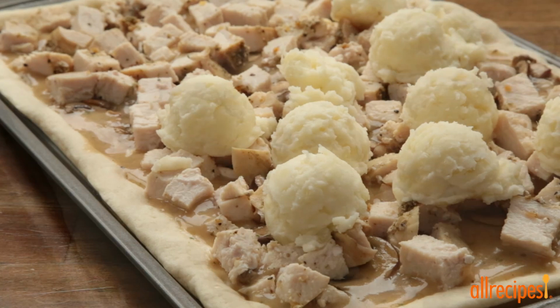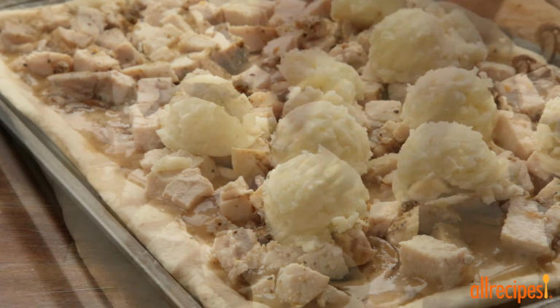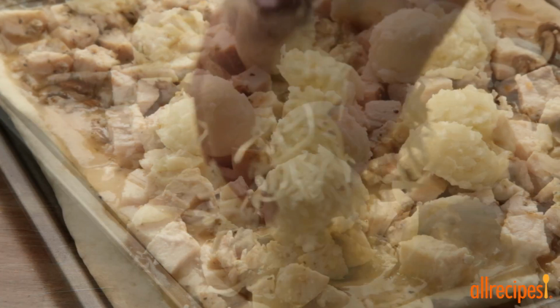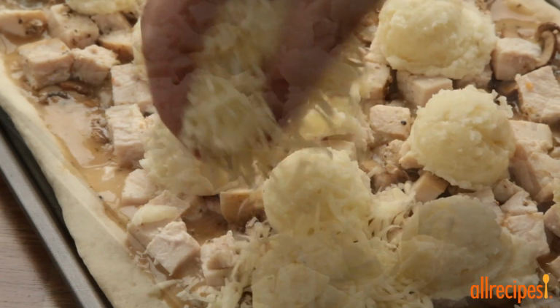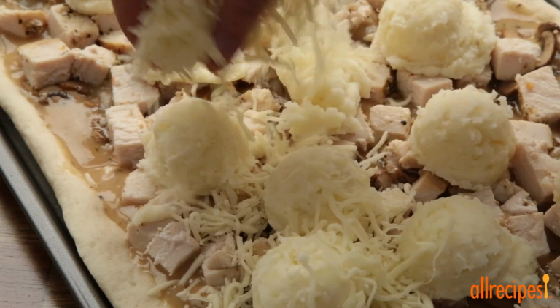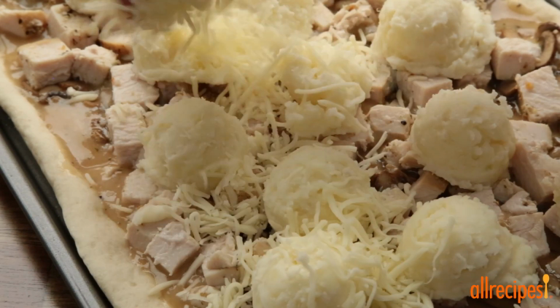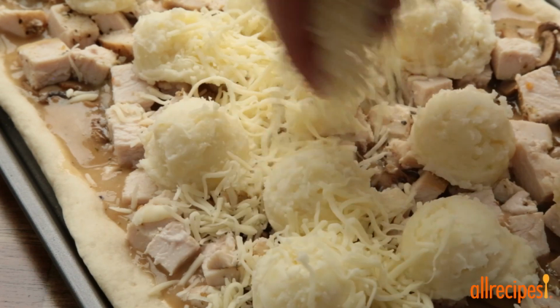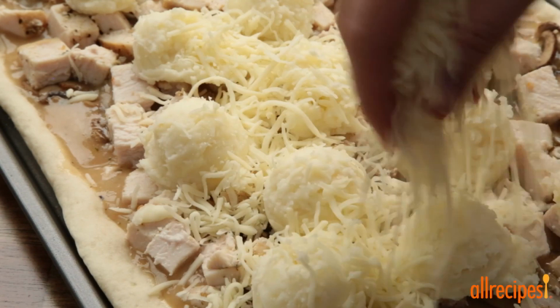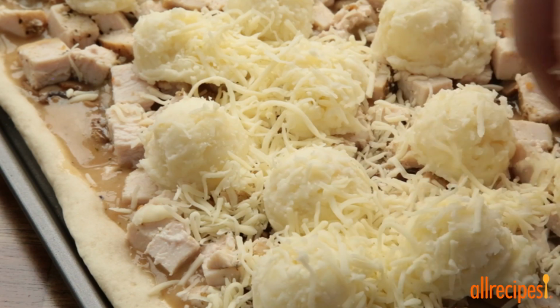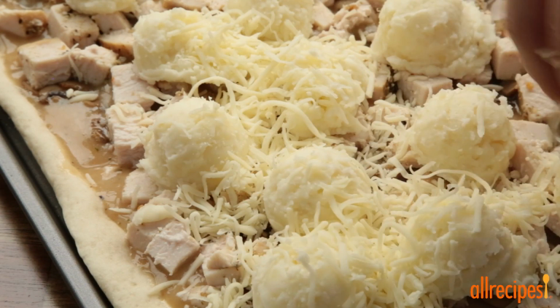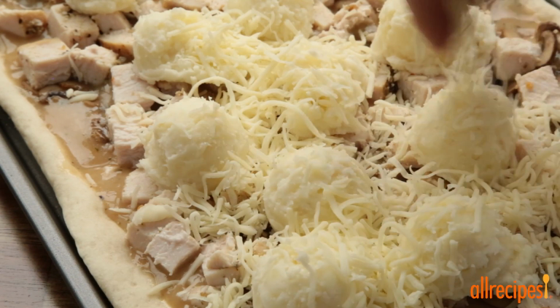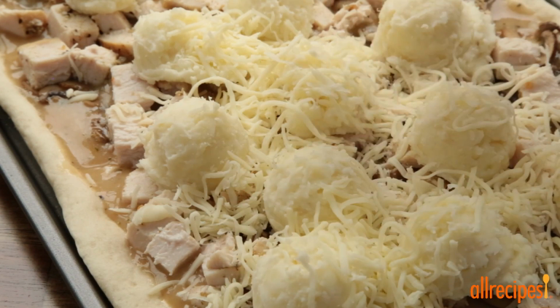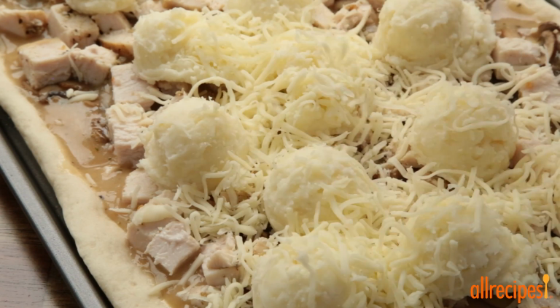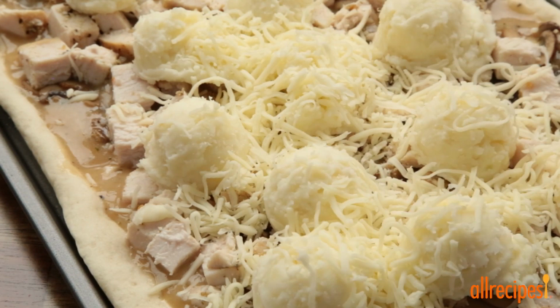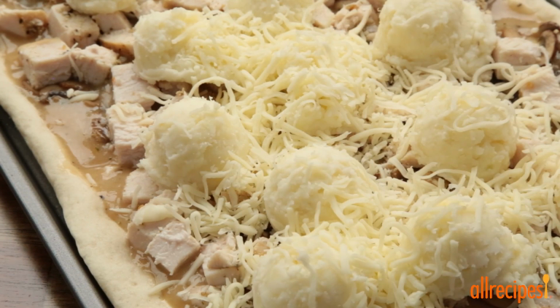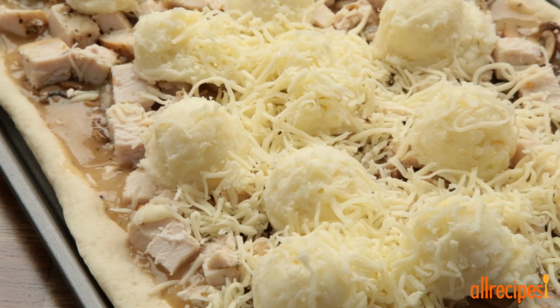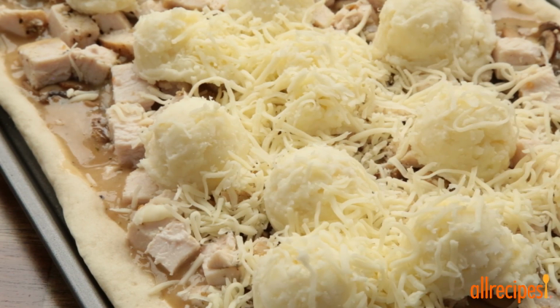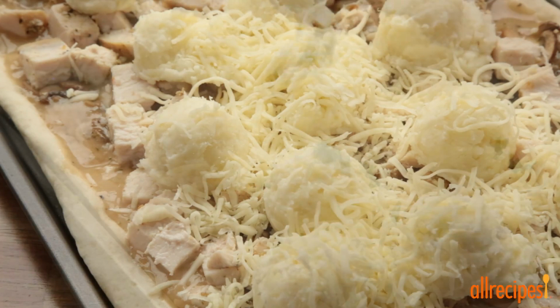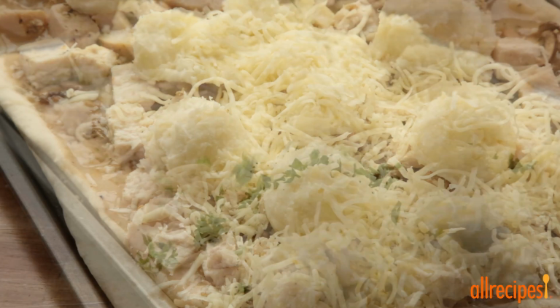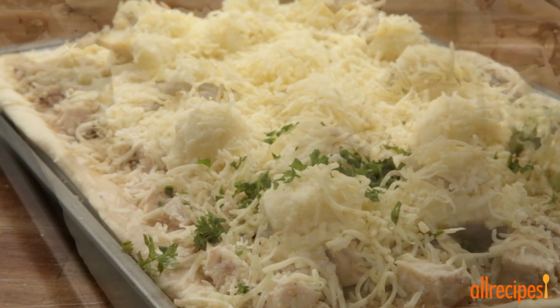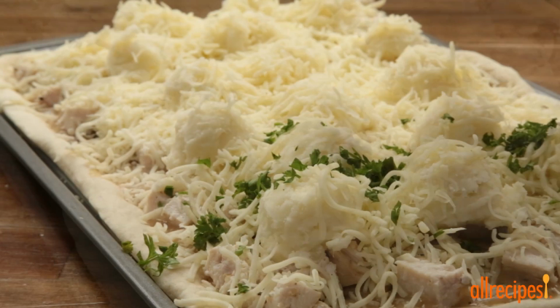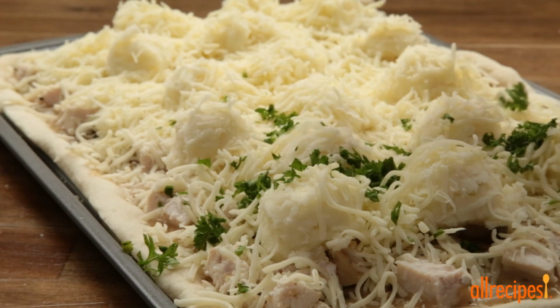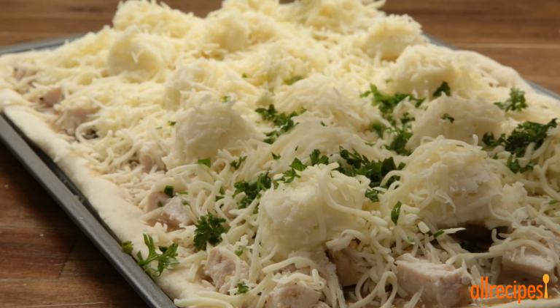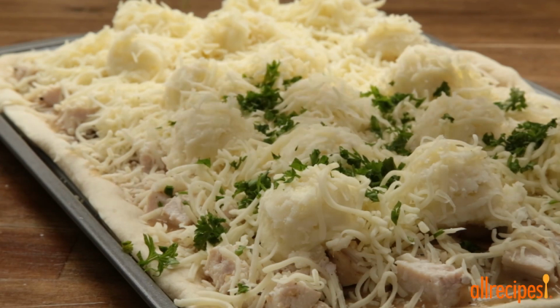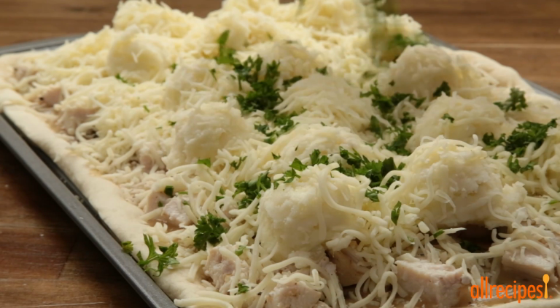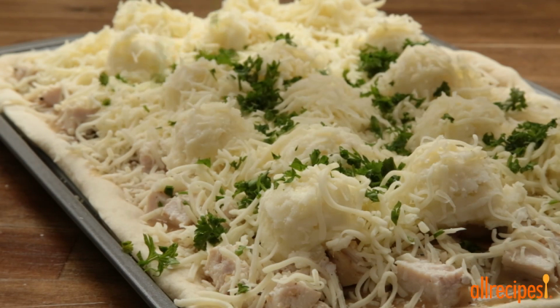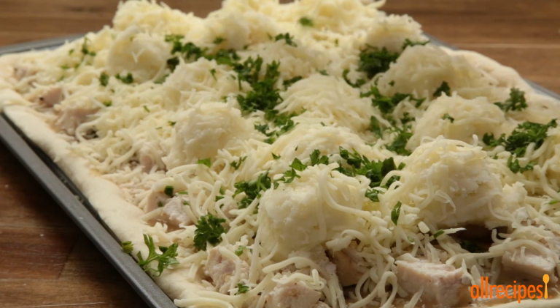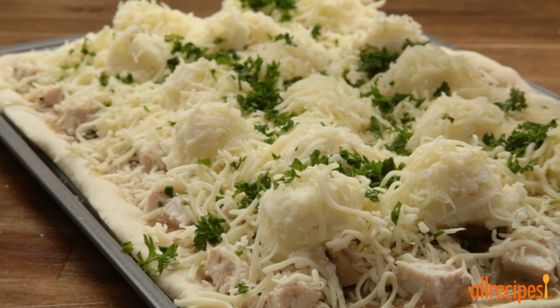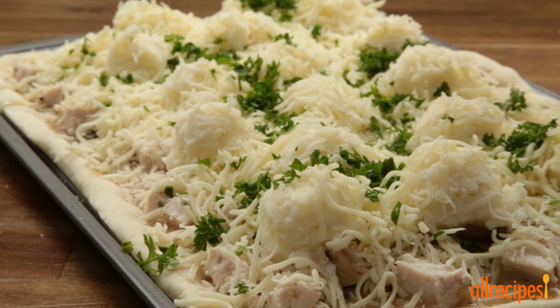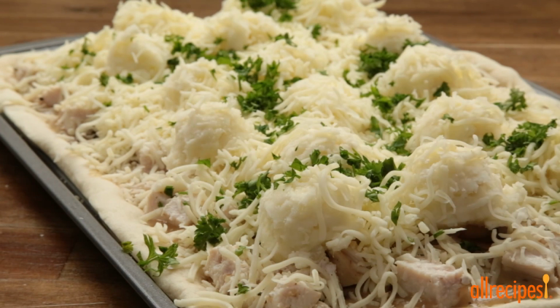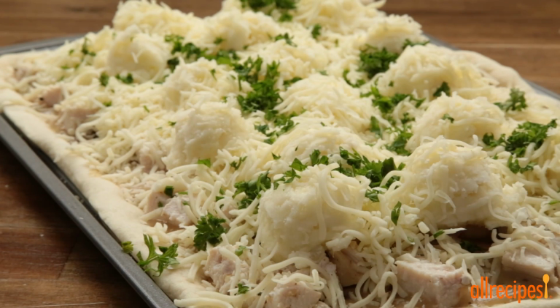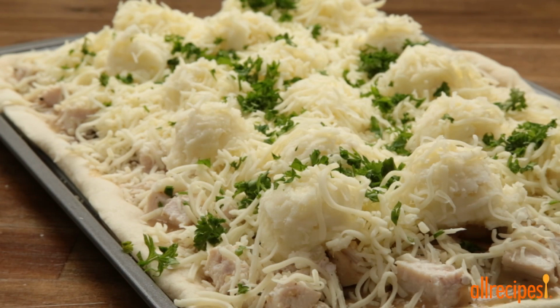Ready for cheese? We're using 2 cups of shredded mozzarella cheese. We'll also sprinkle ¼ cup of chopped fresh parsley for flavor and color.